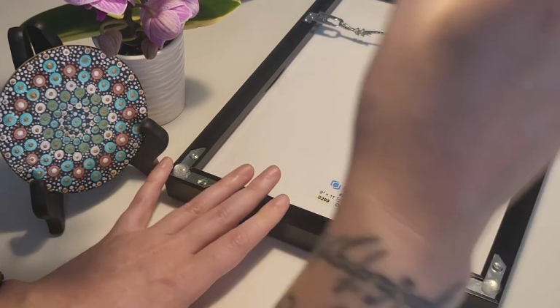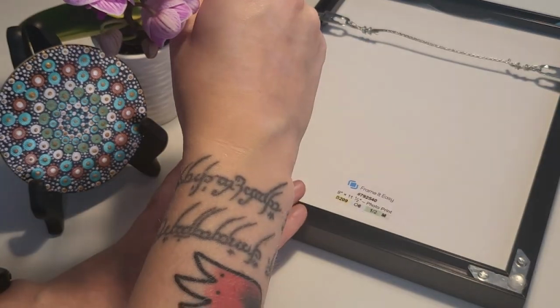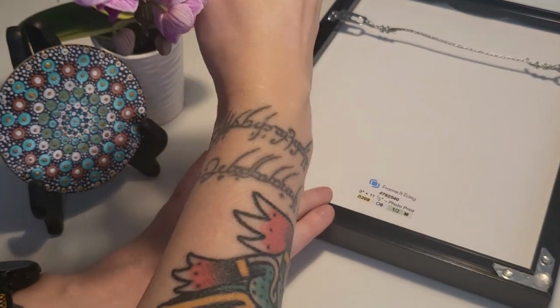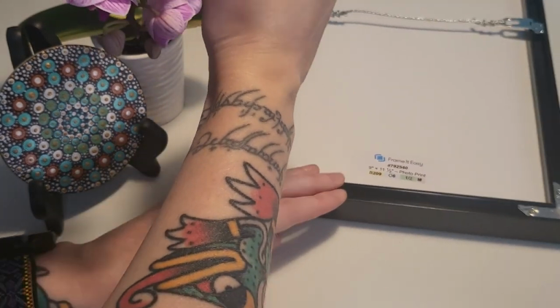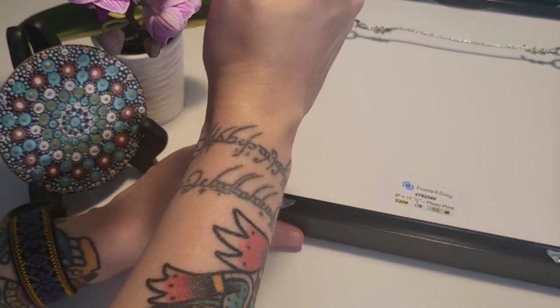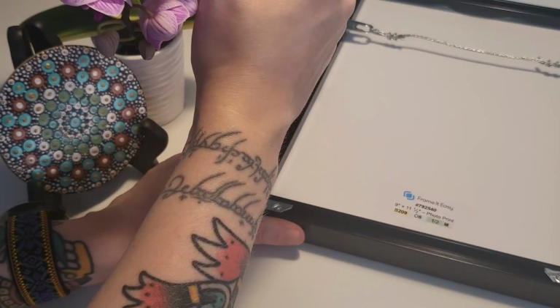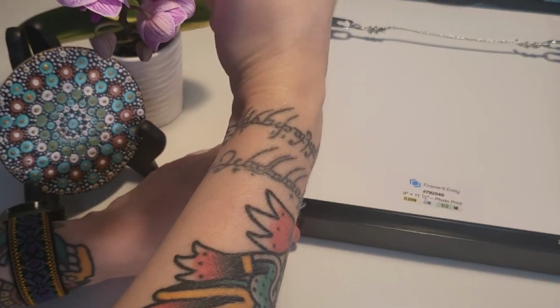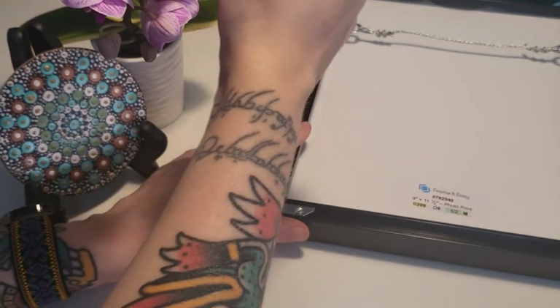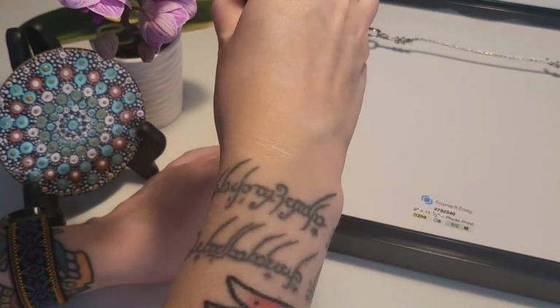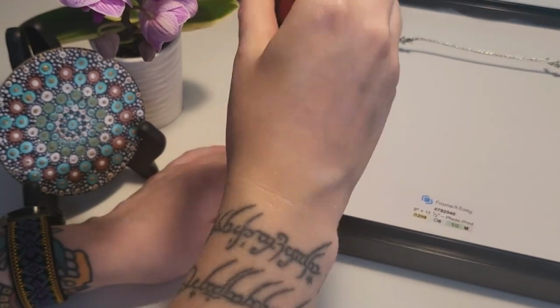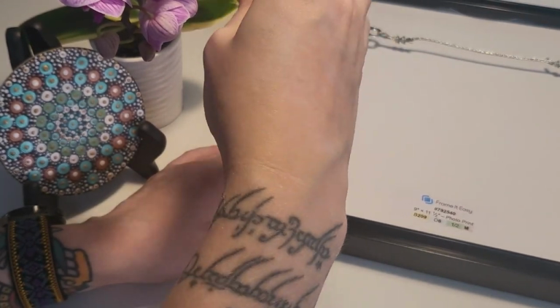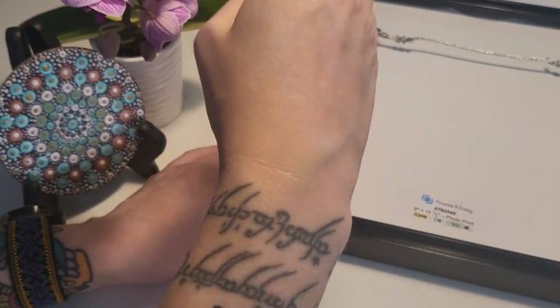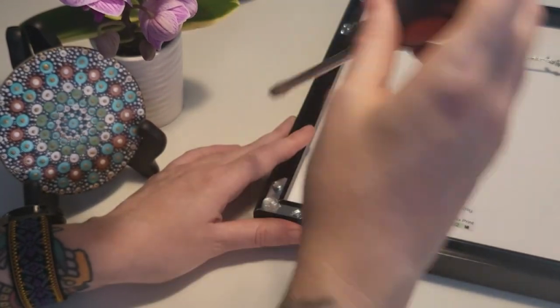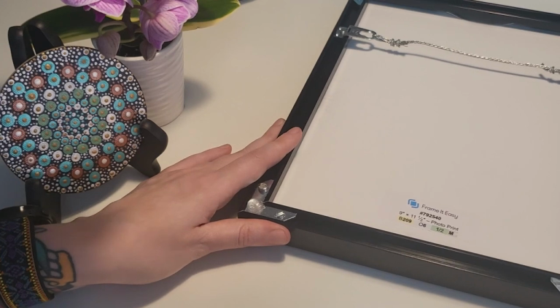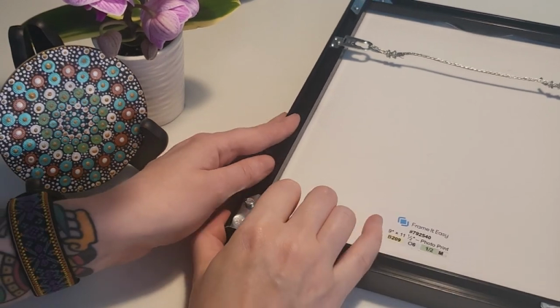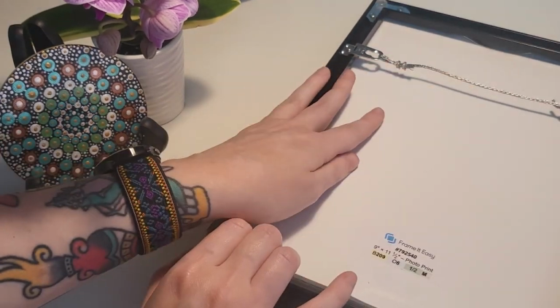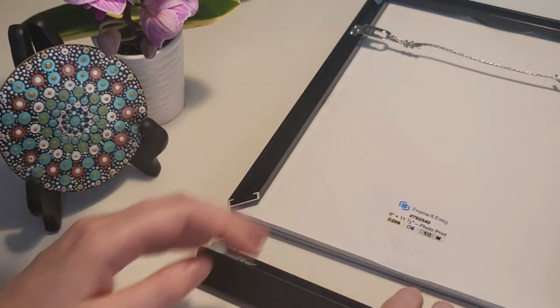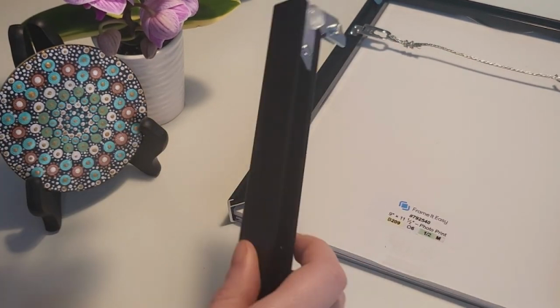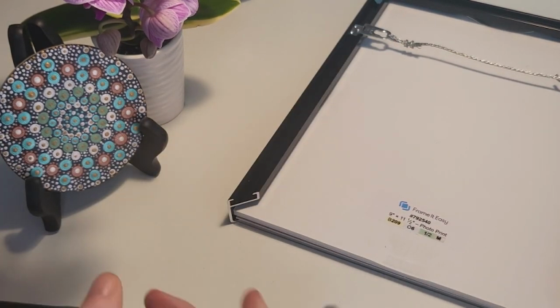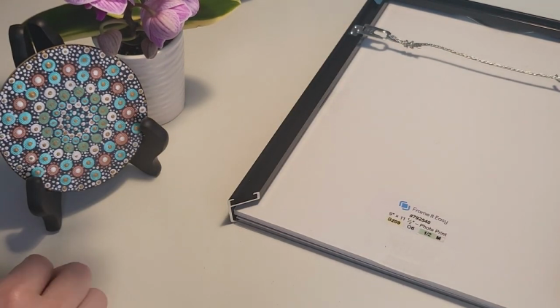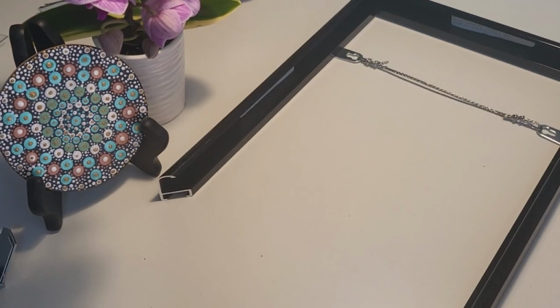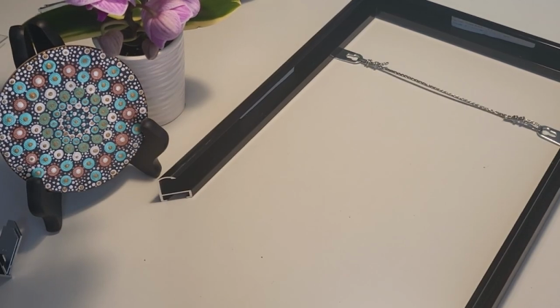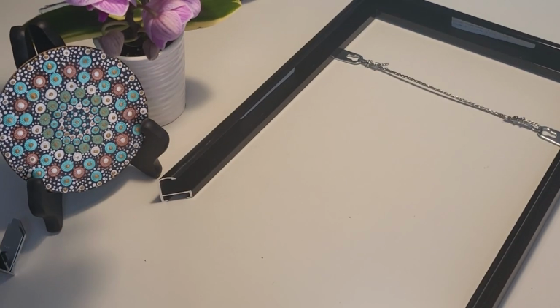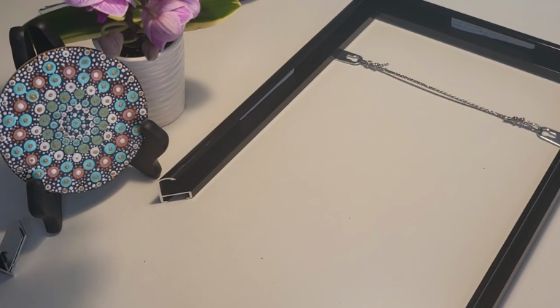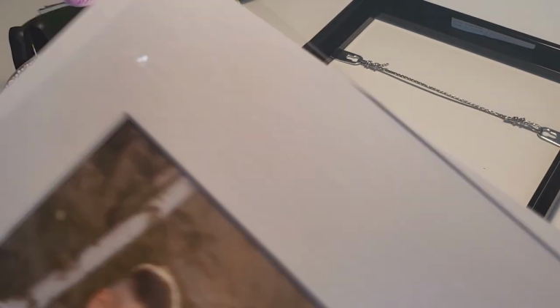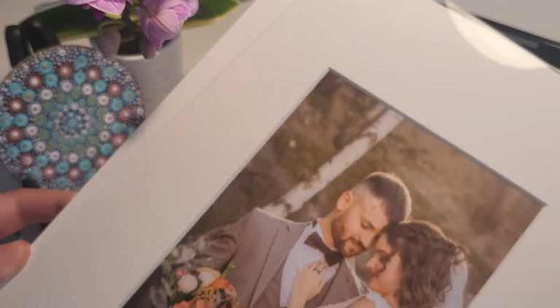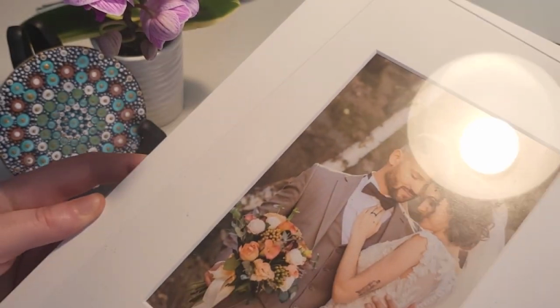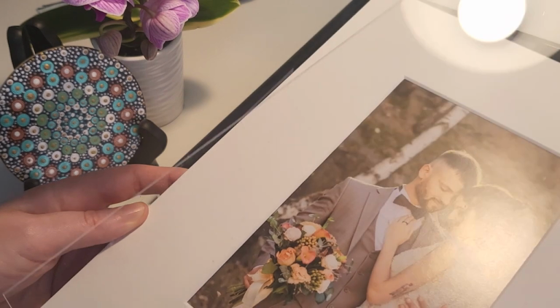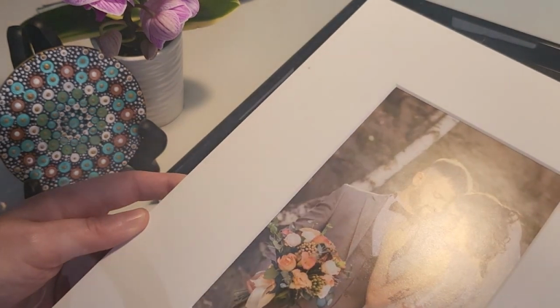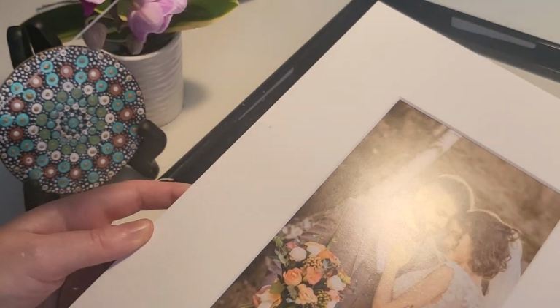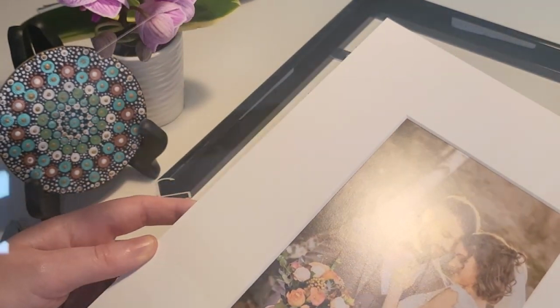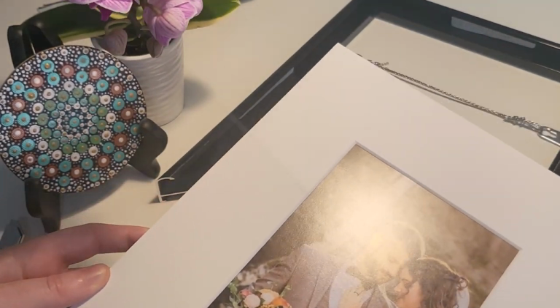After you've placed your order and received your frame, the first step is removing the innards. For metal frames, you'll need a flathead screwdriver to loosen and slip off the bottom railing. For wood frames, just pull up on the flexi tabs.